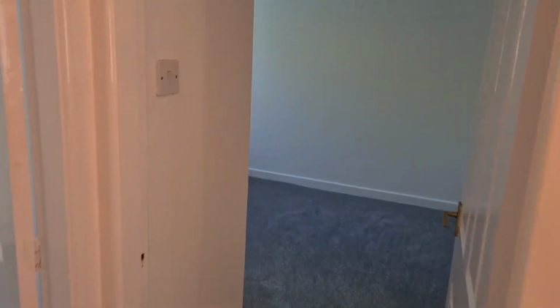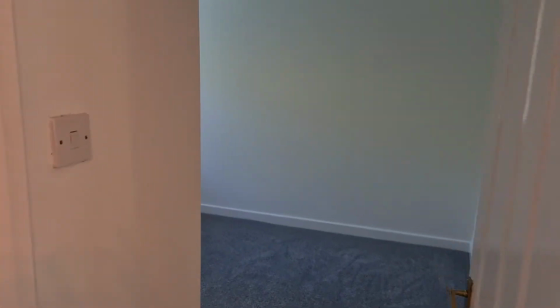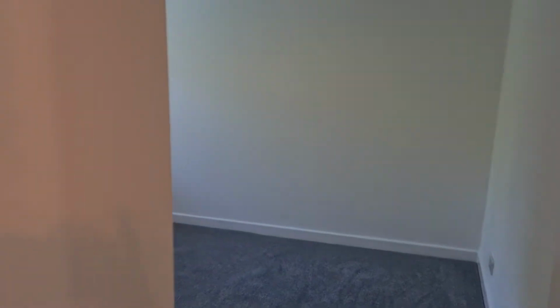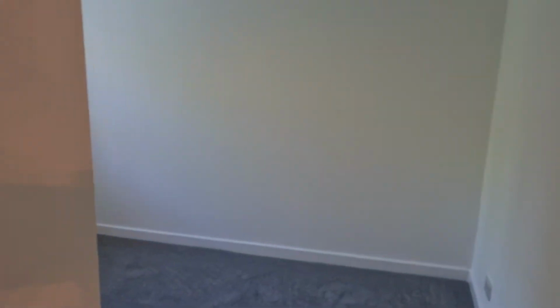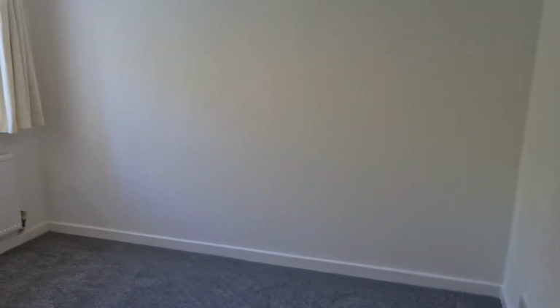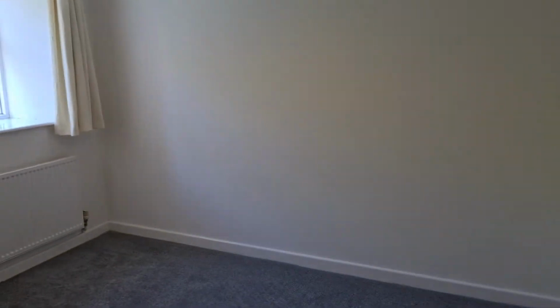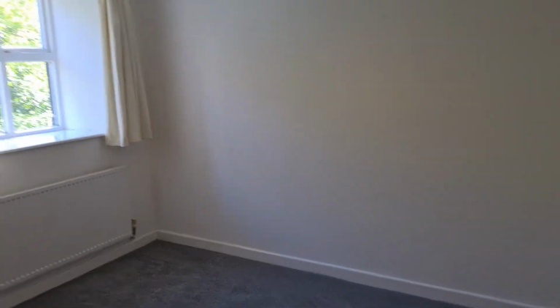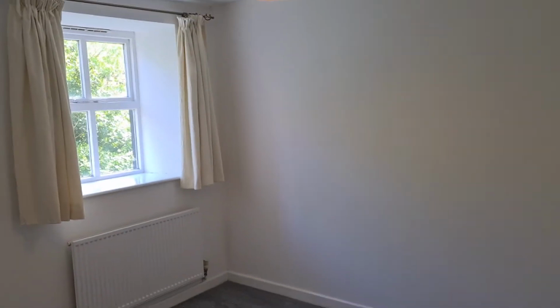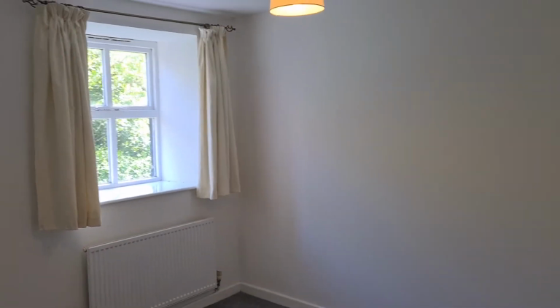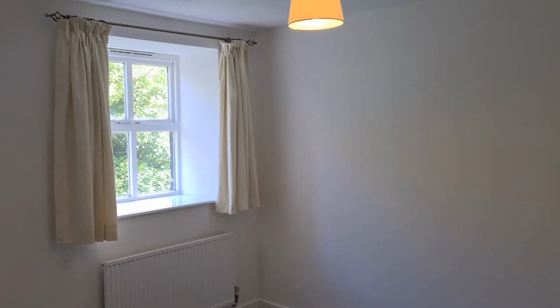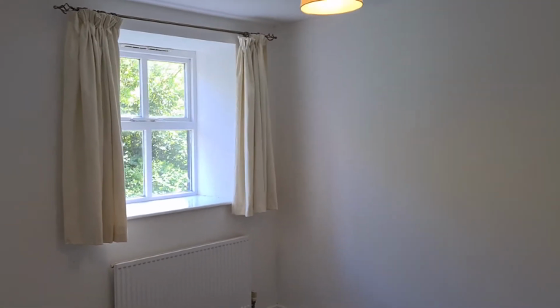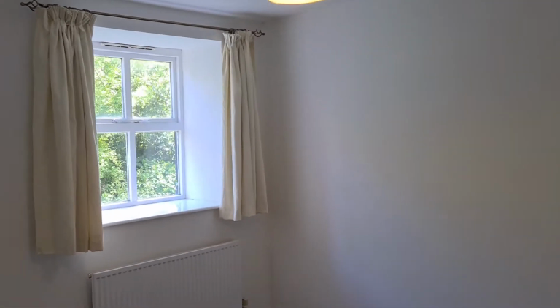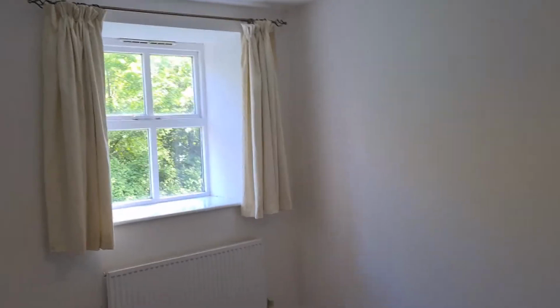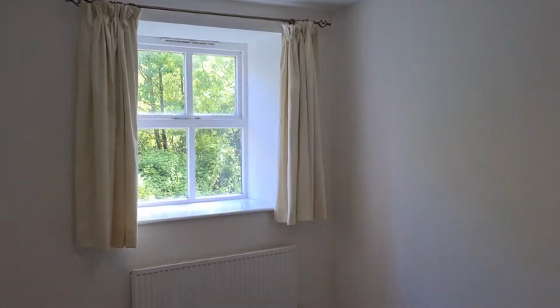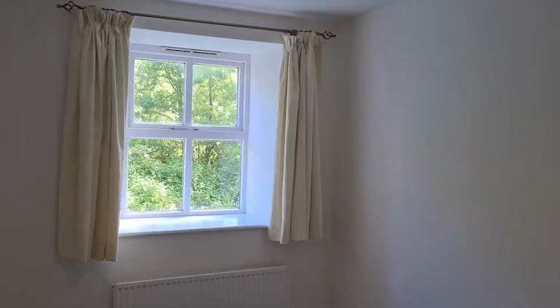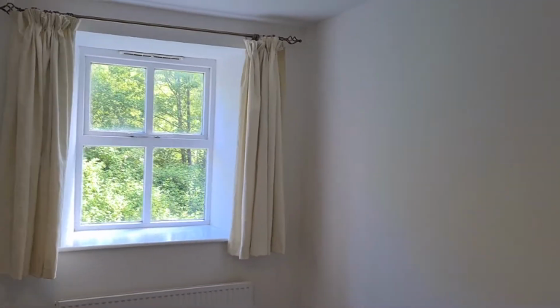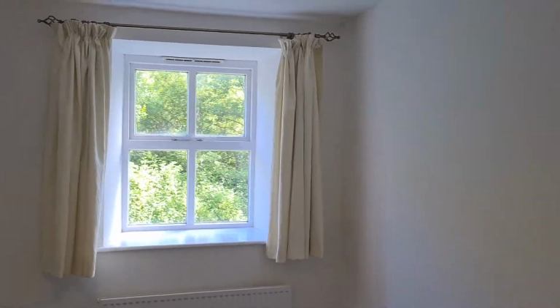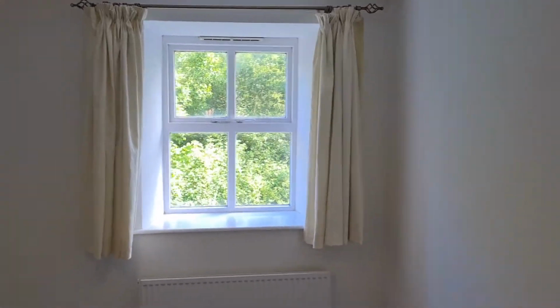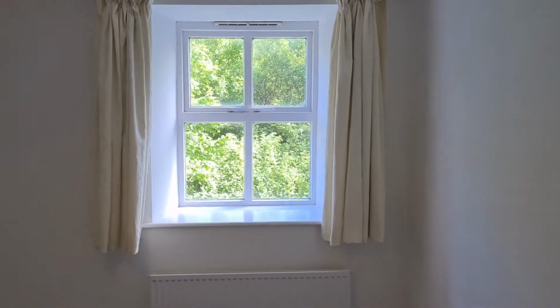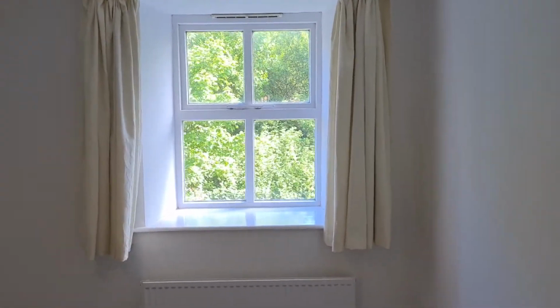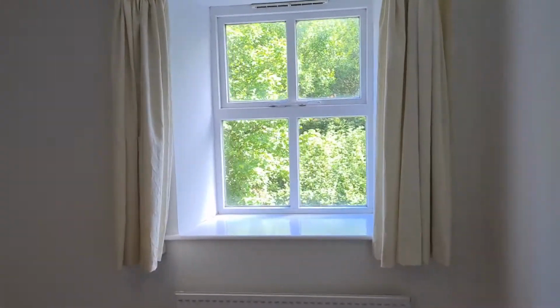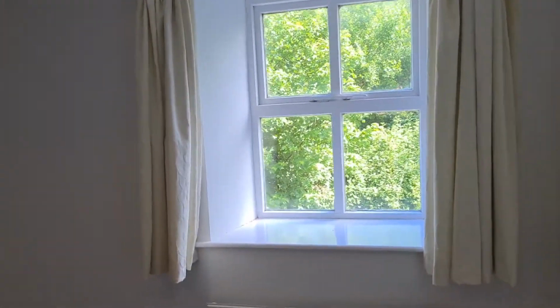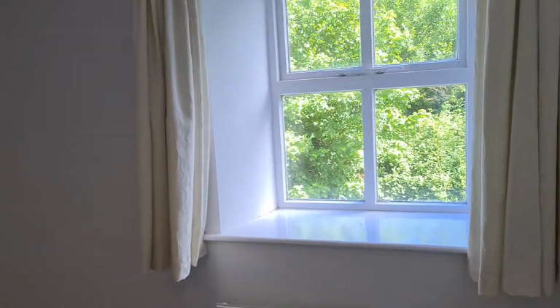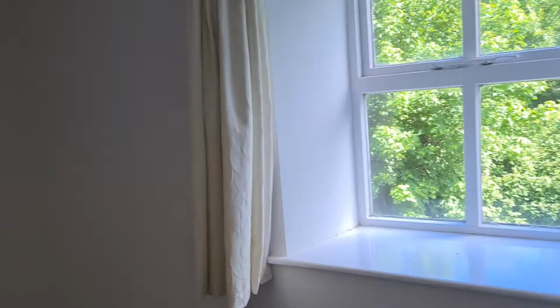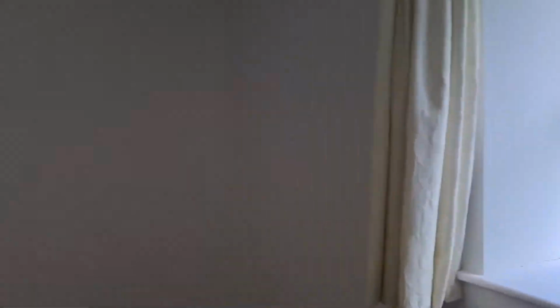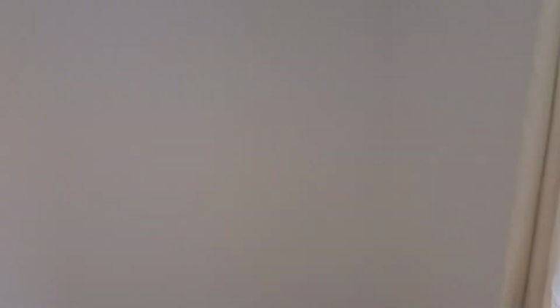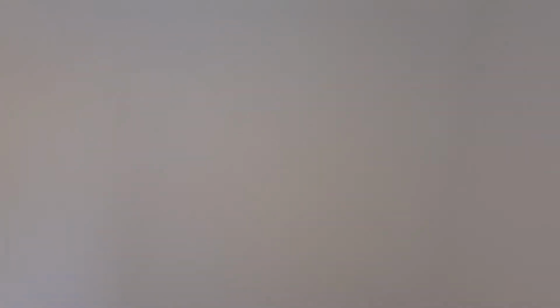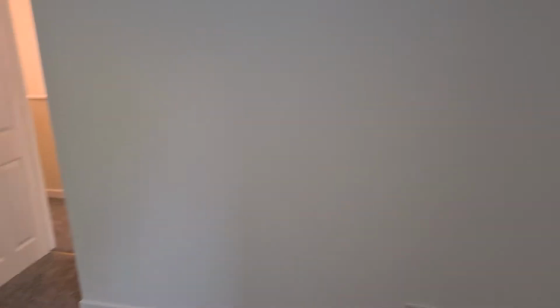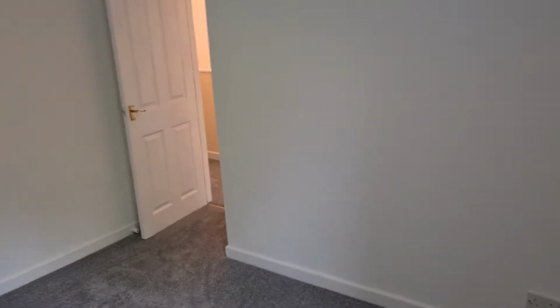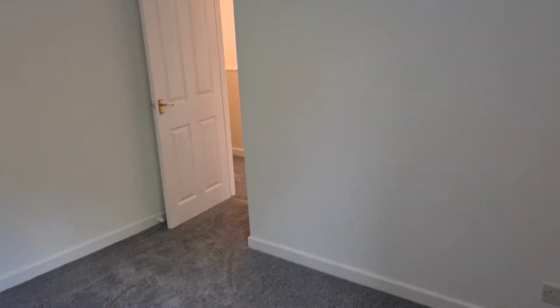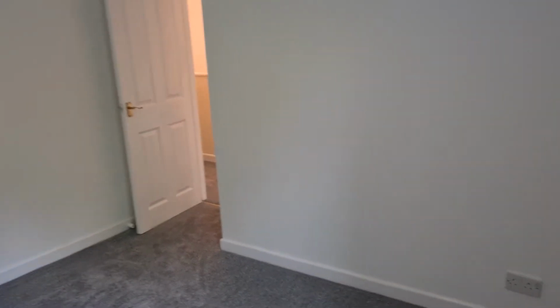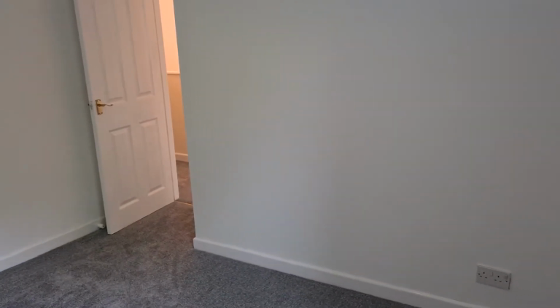First of all, this is bedroom one — a decent sized double bedroom. The windows again look out onto the river at the back.